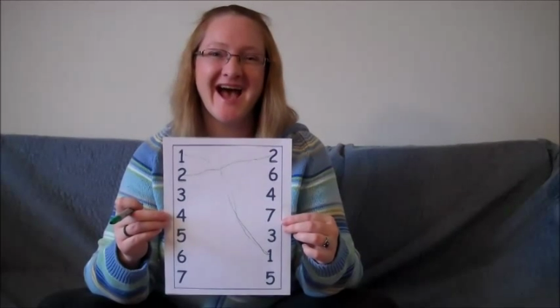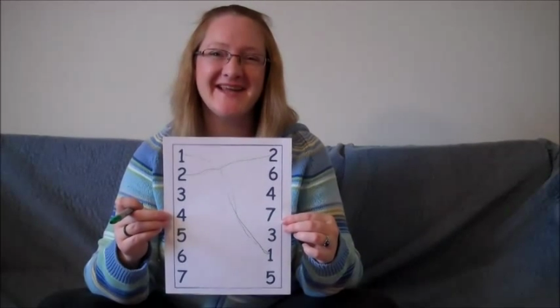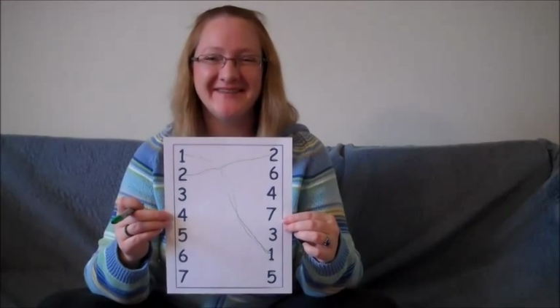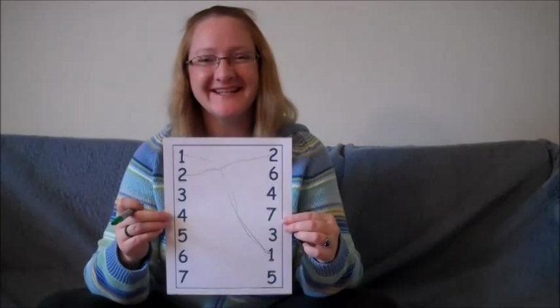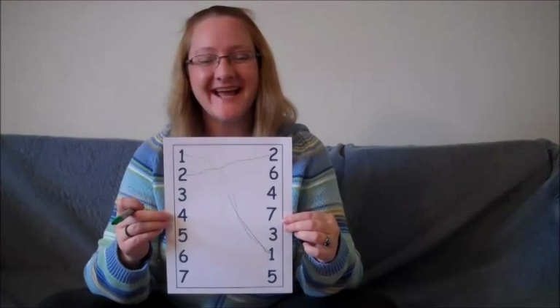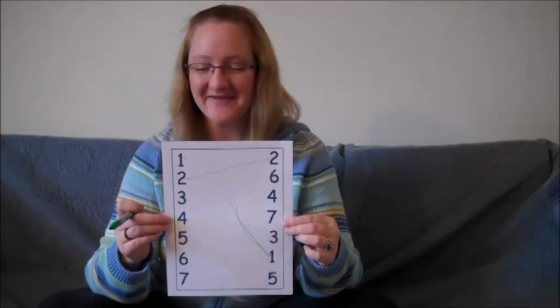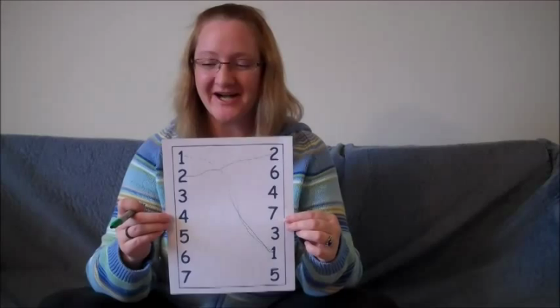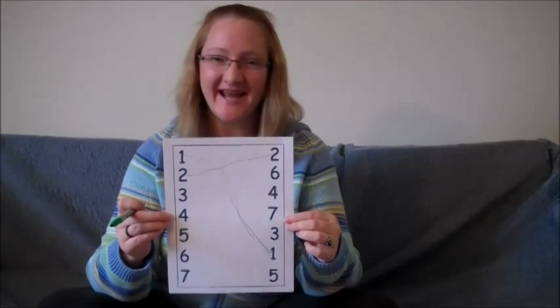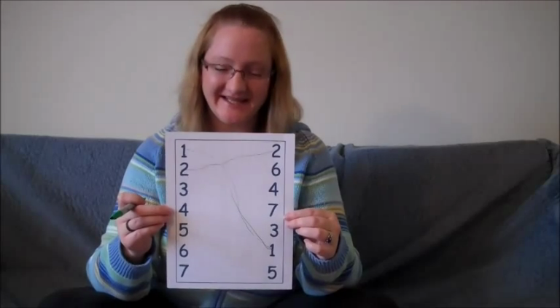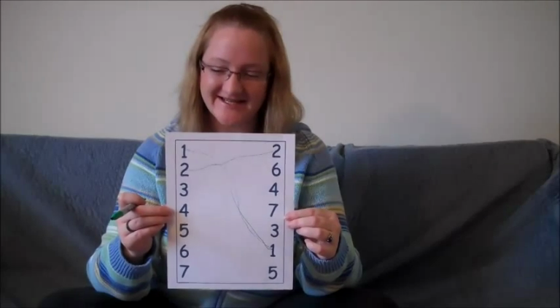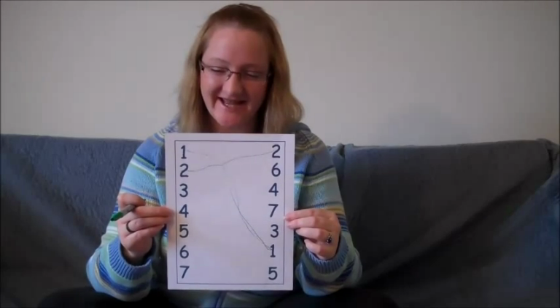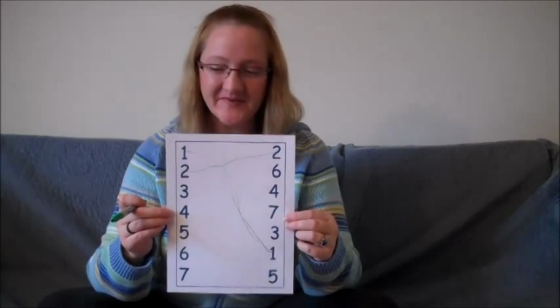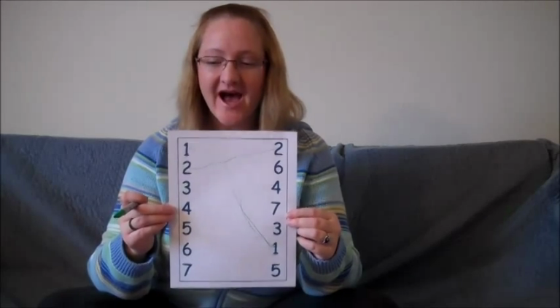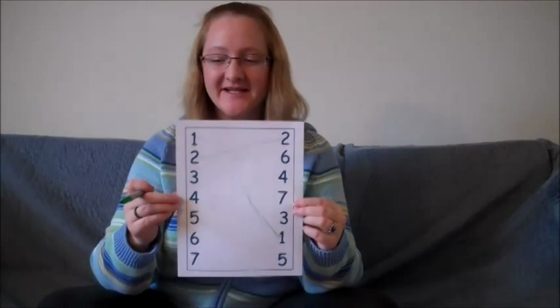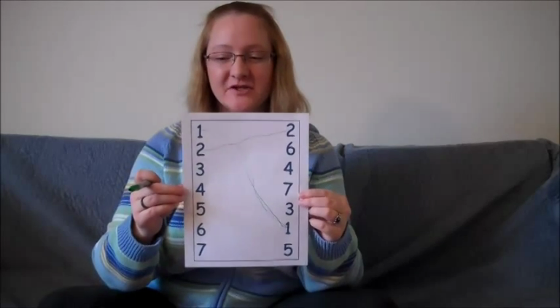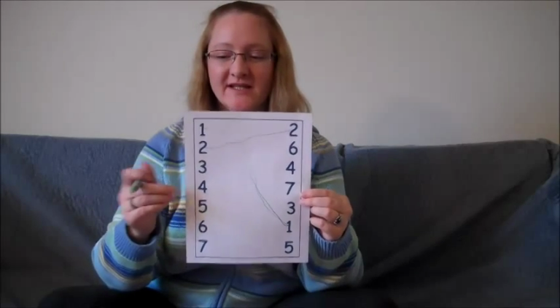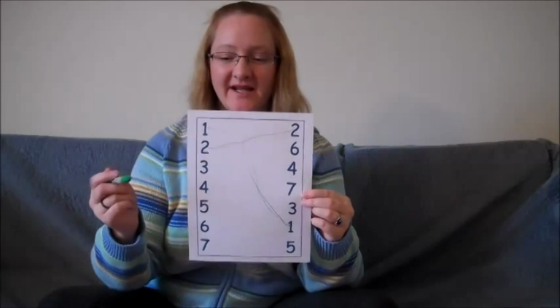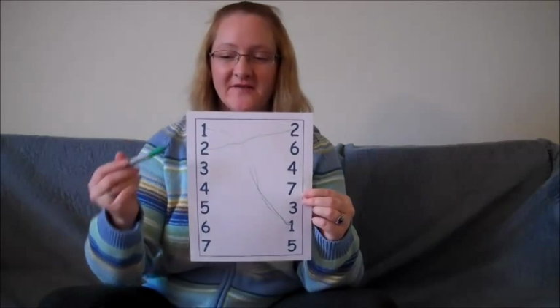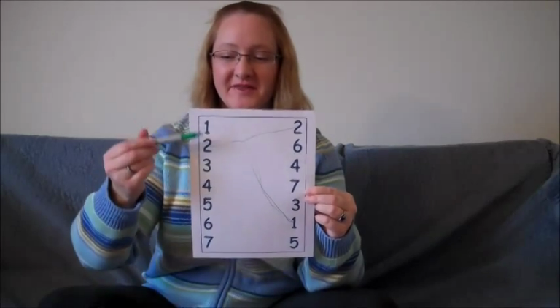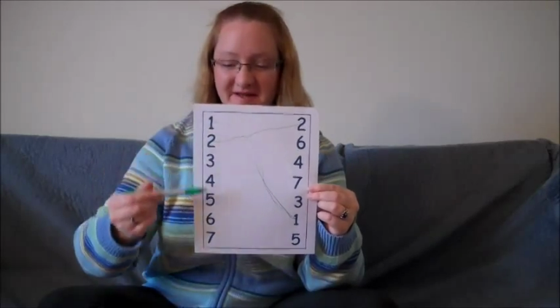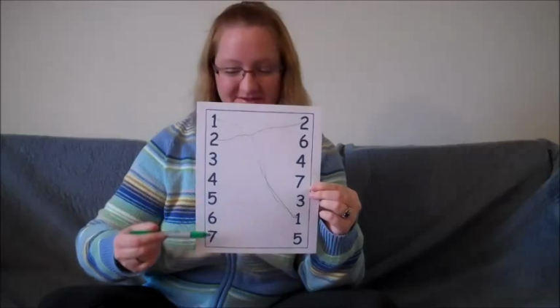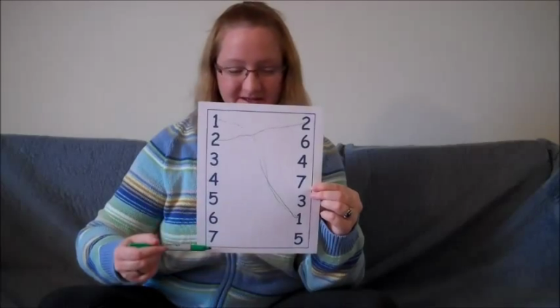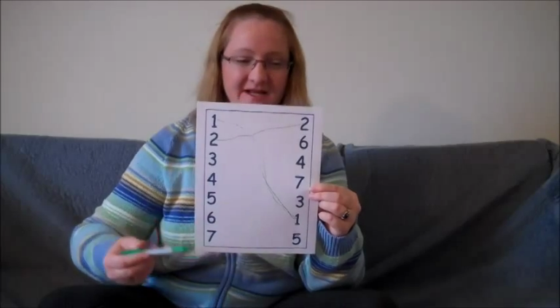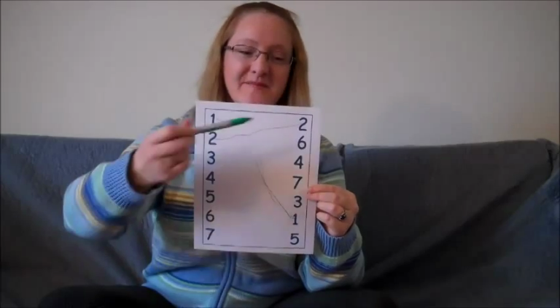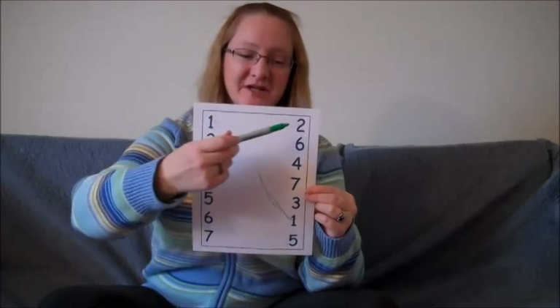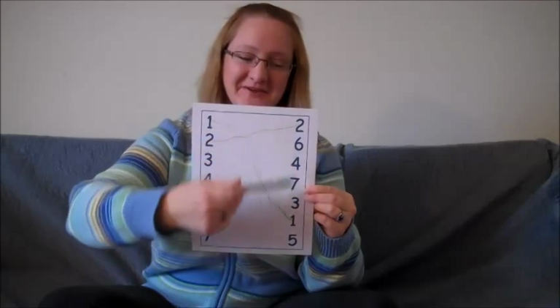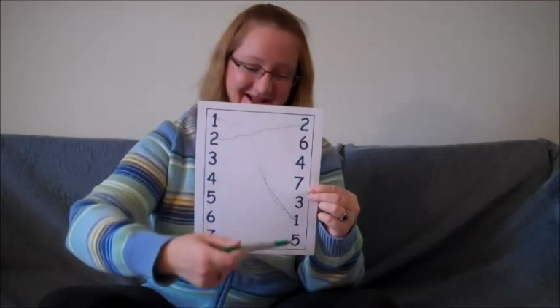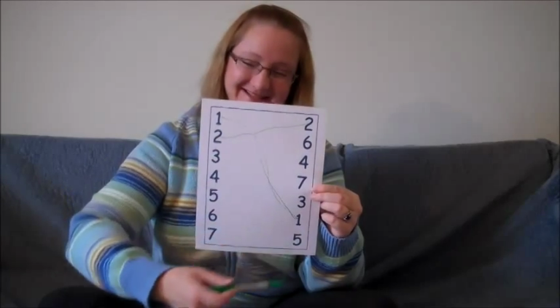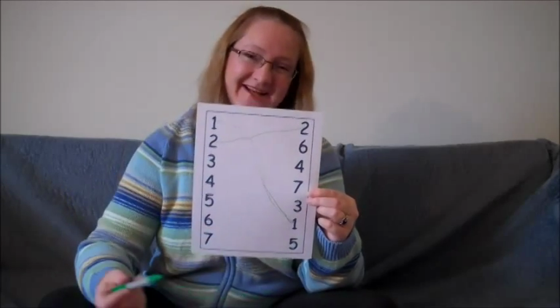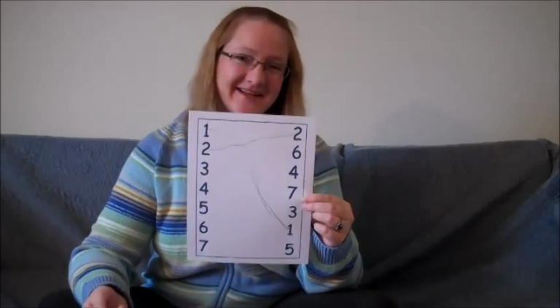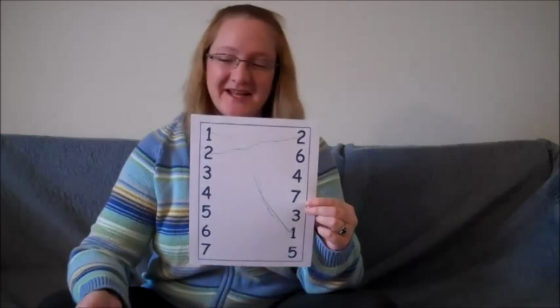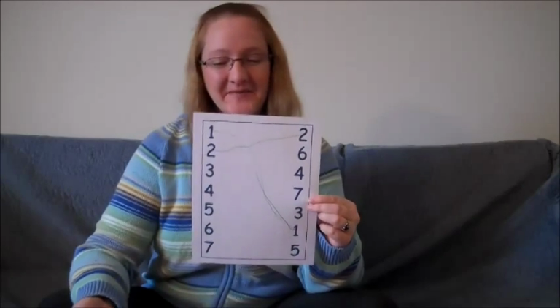Hi, my name is Stacy and I have a project I need to get done today. I need to draw a line from these numbers to the matching numbers on this side. Can you help me?